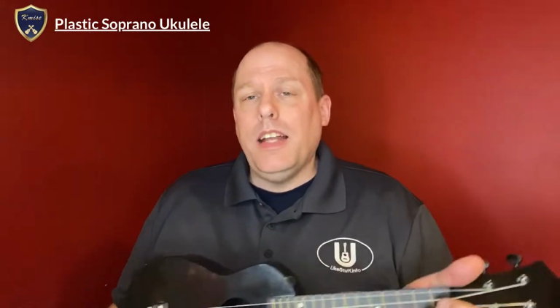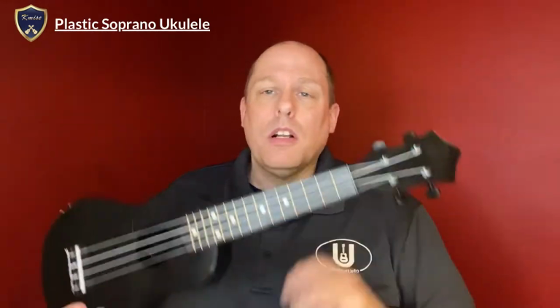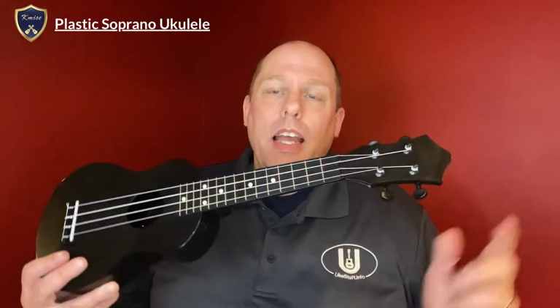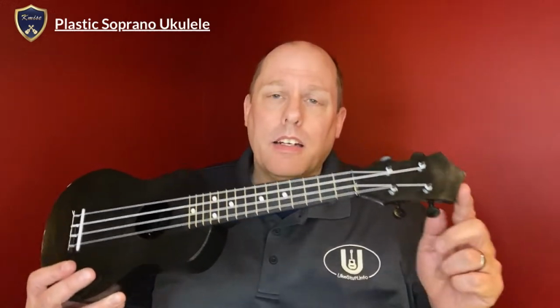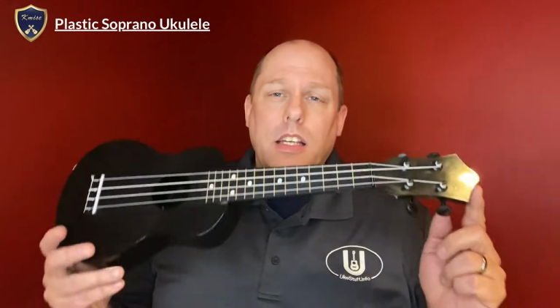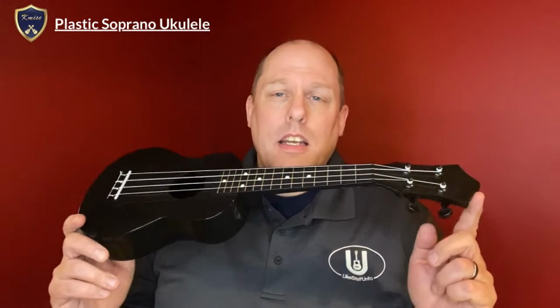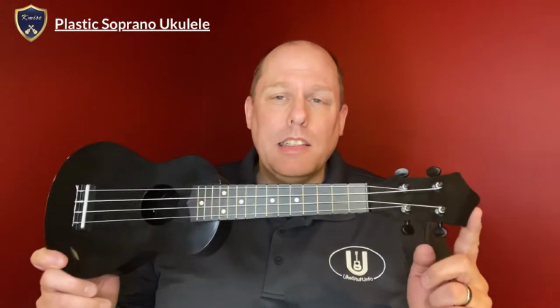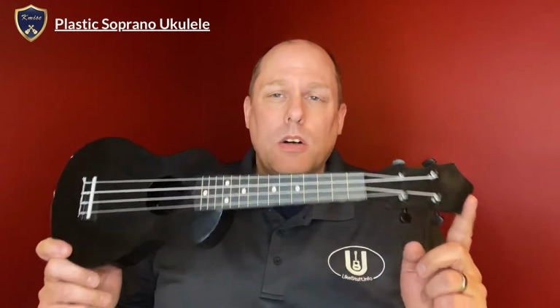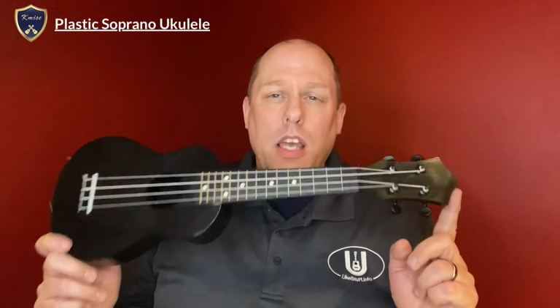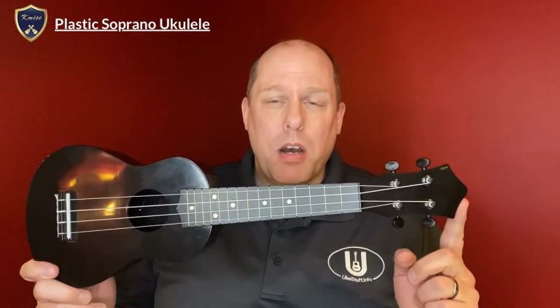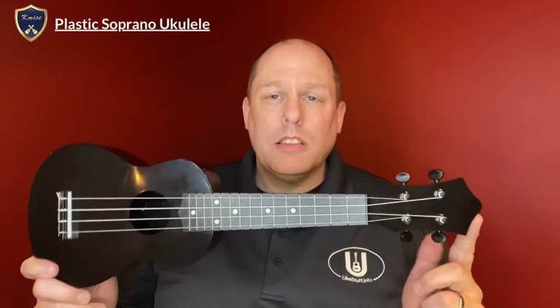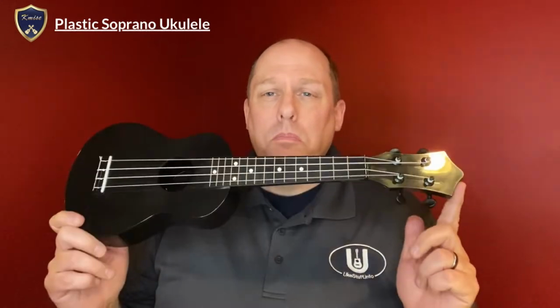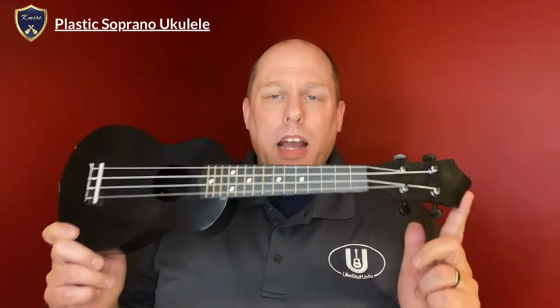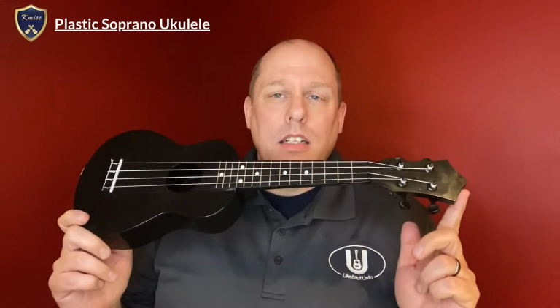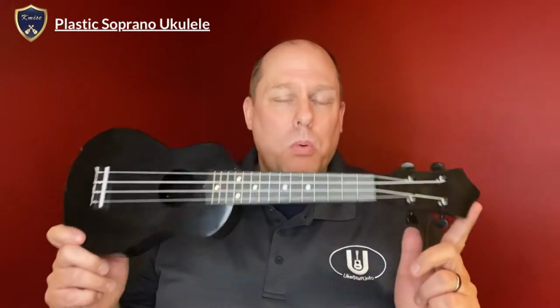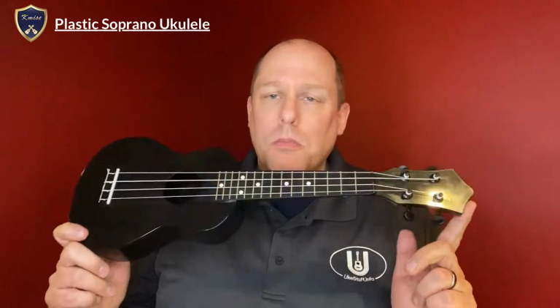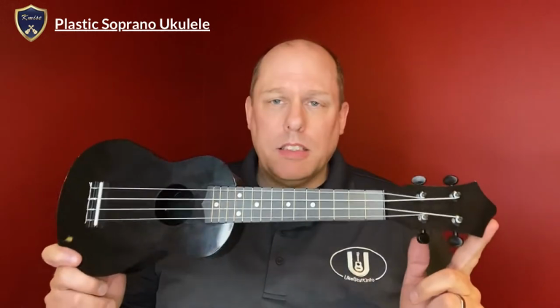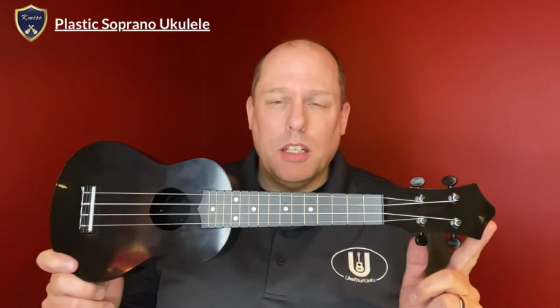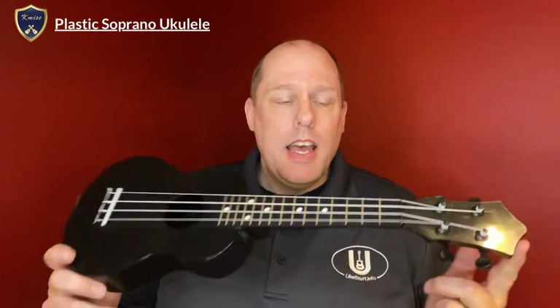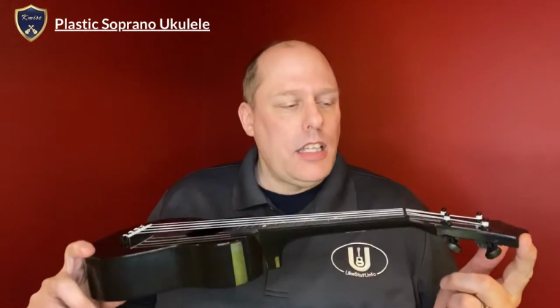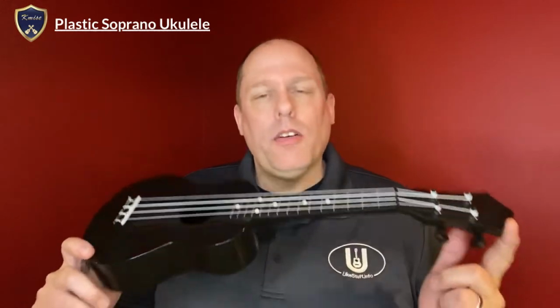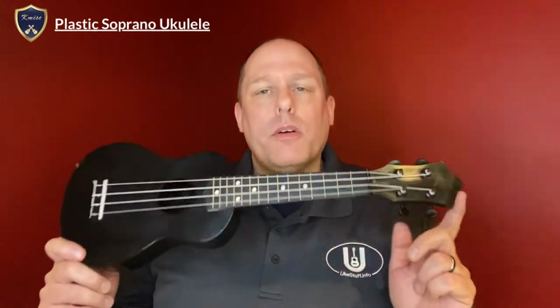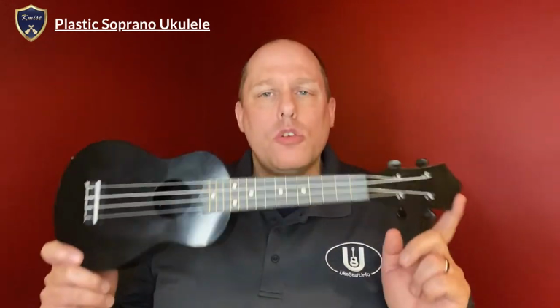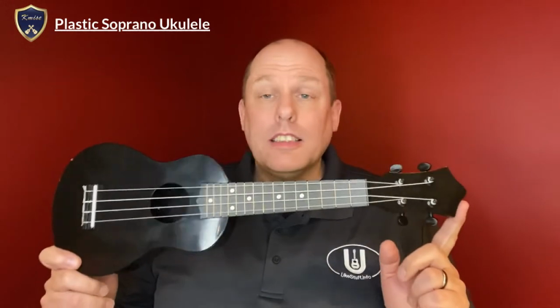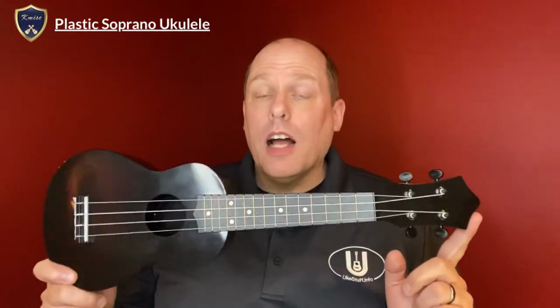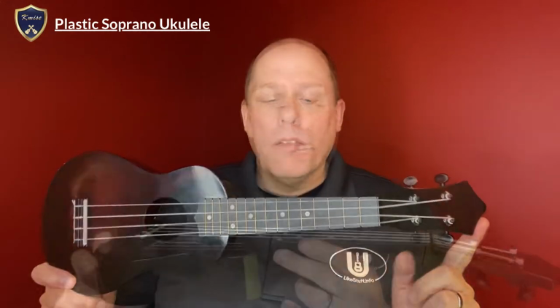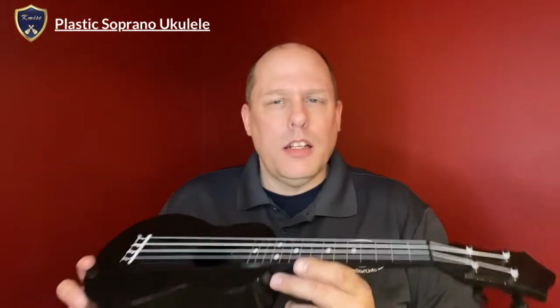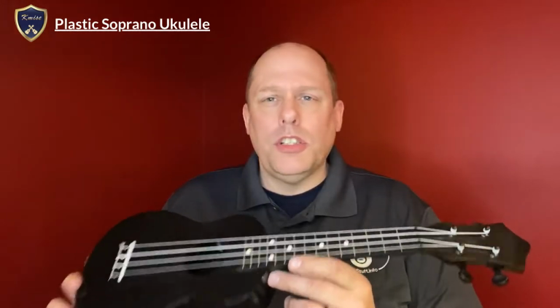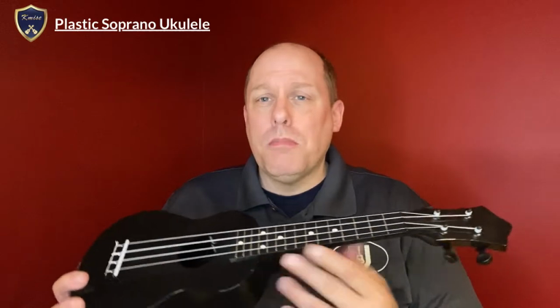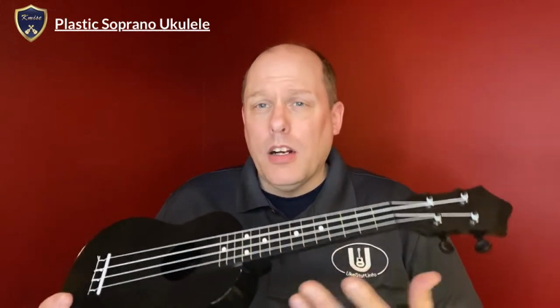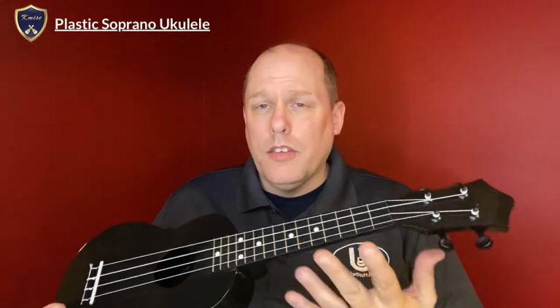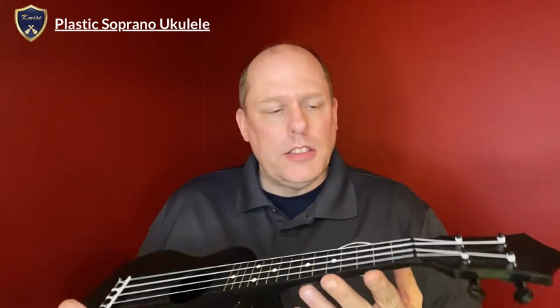Today we're looking at the Kameis Black Soprano Plastic Ukulele. They sell on Amazon for about $26.